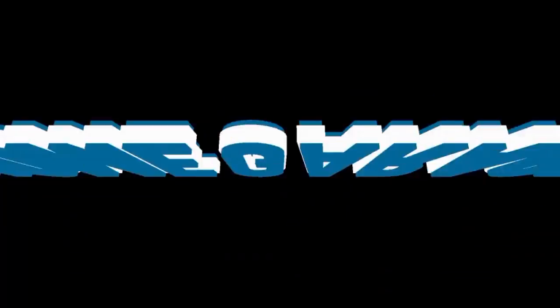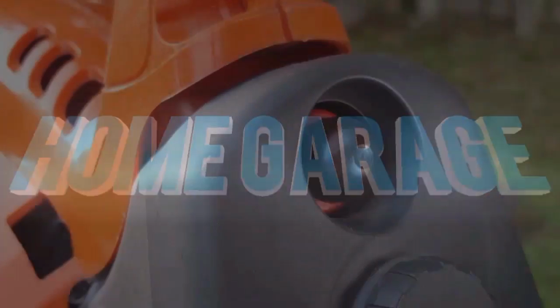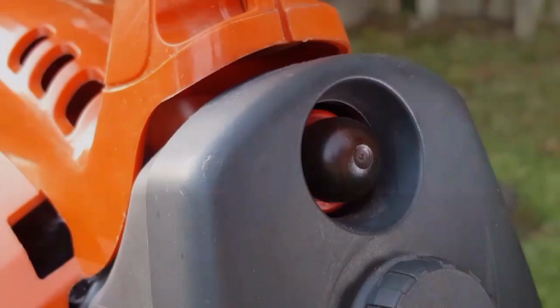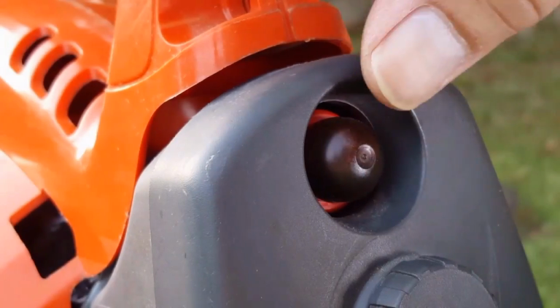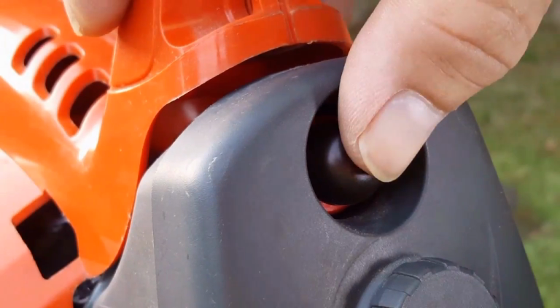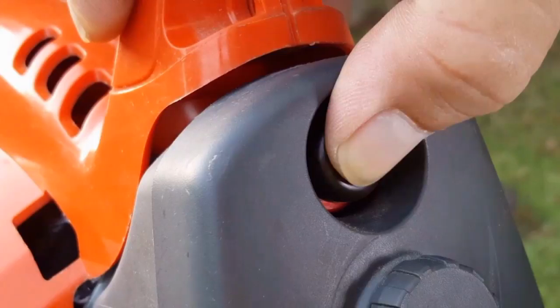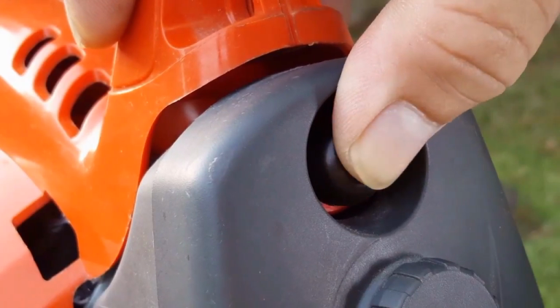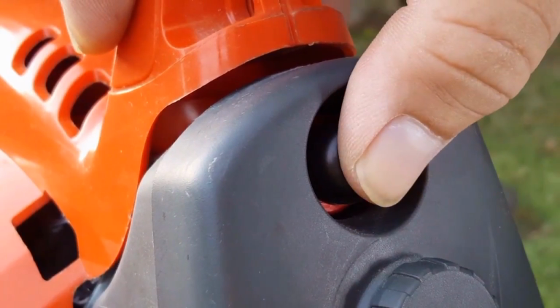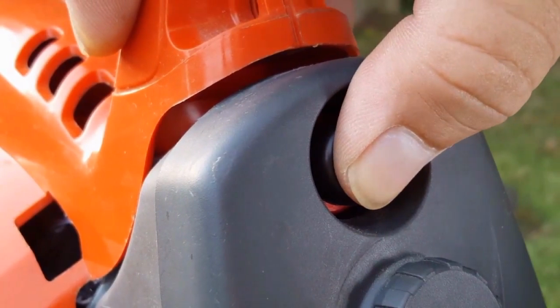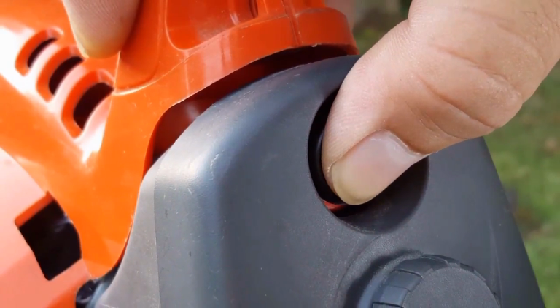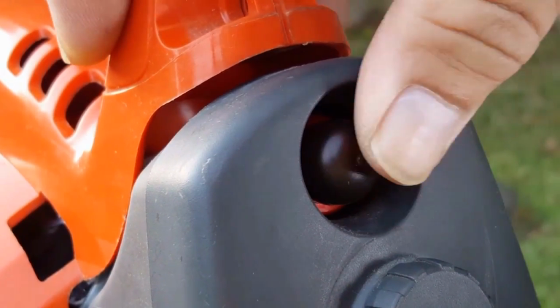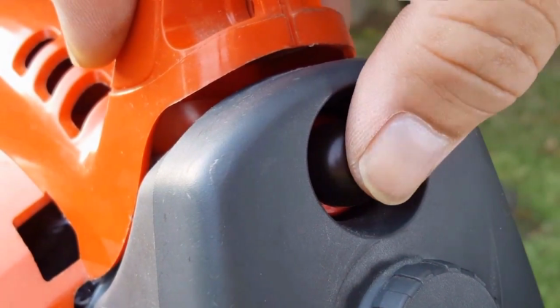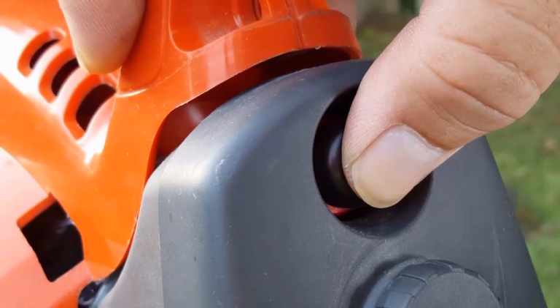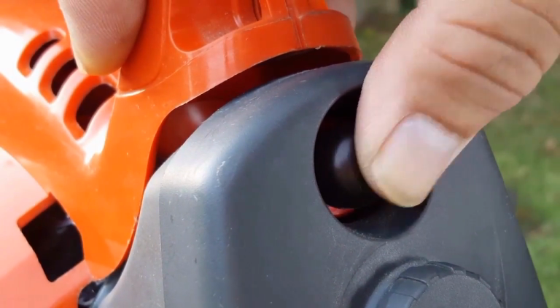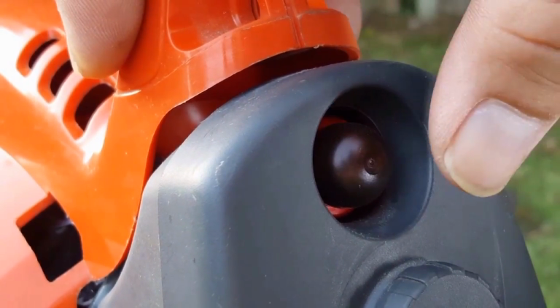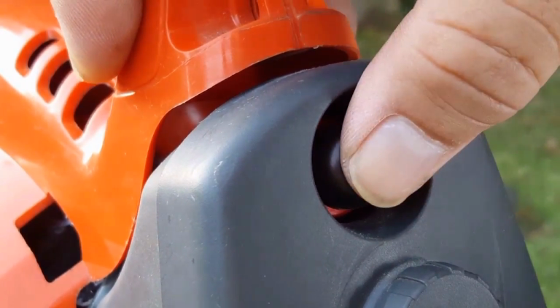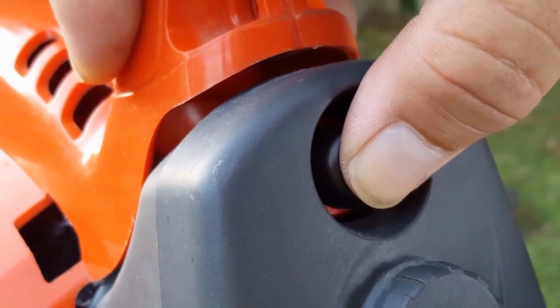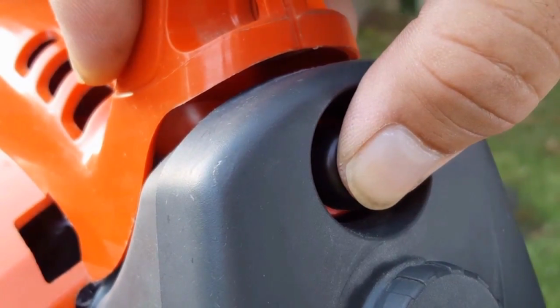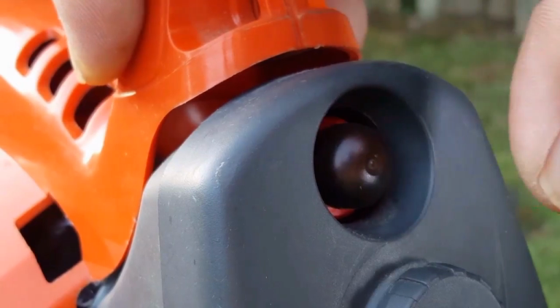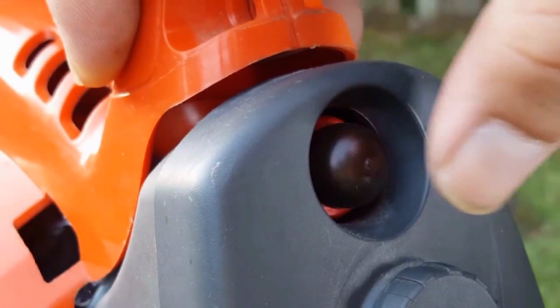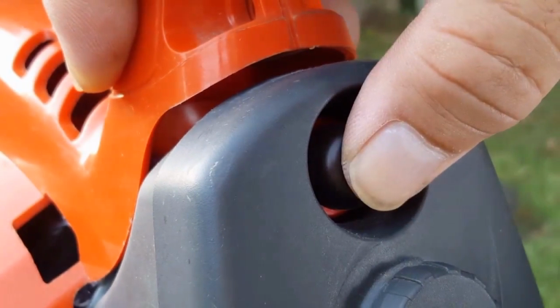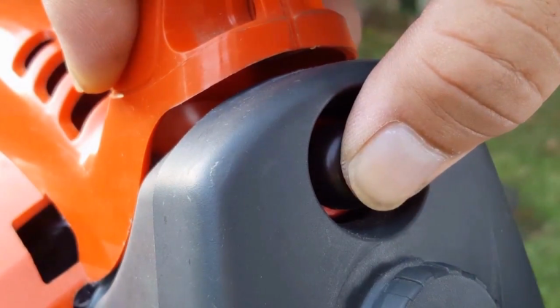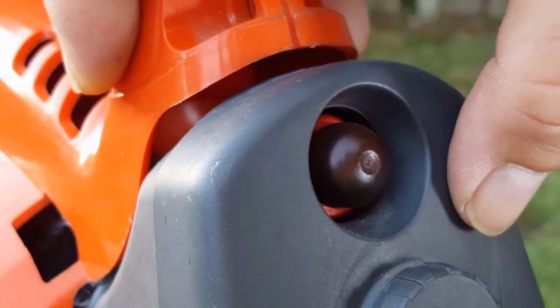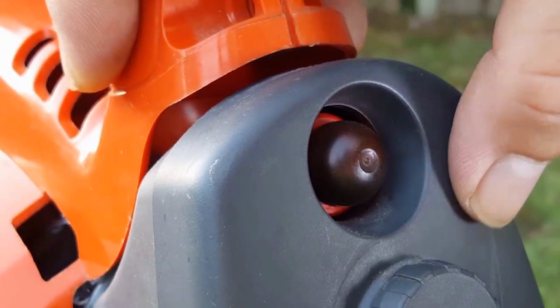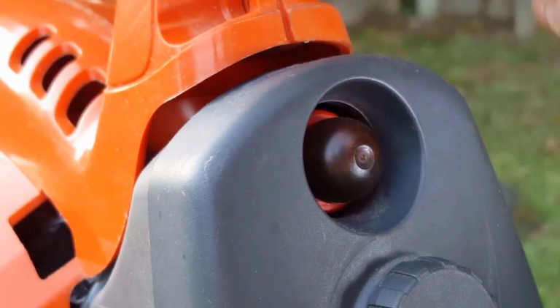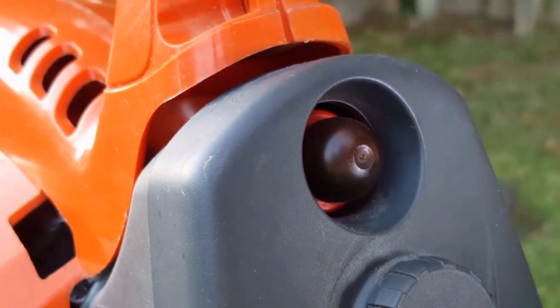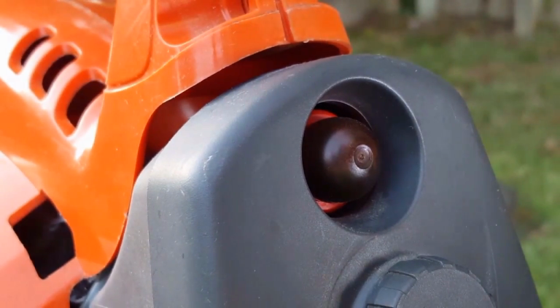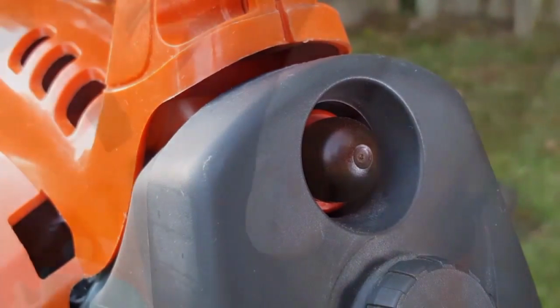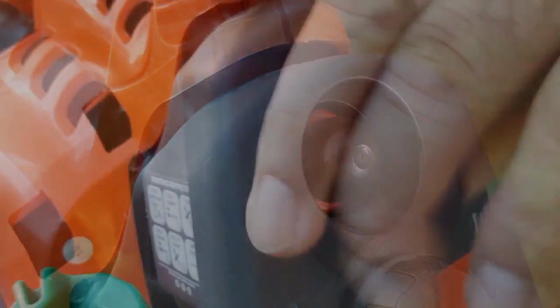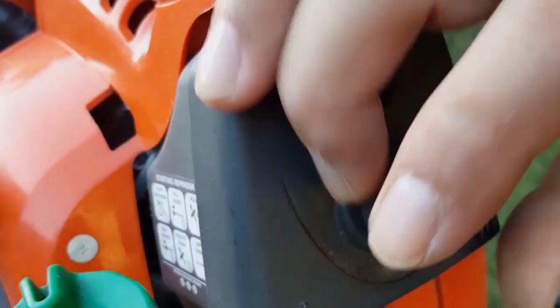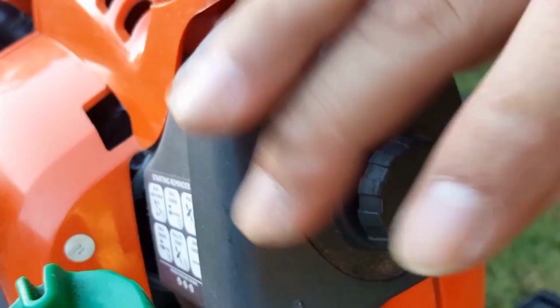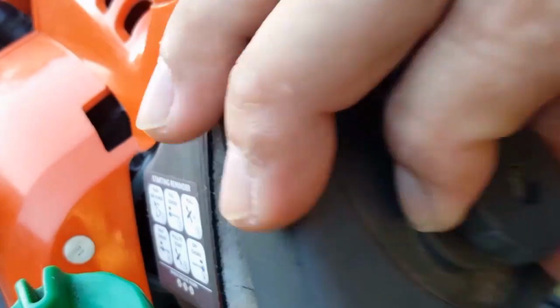If we try to press the primer bulb it starts to get very difficult to depress. I was told that the fuel lines had recently been replaced and I had a feeling that maybe the lines on the primer bulb had been swapped.